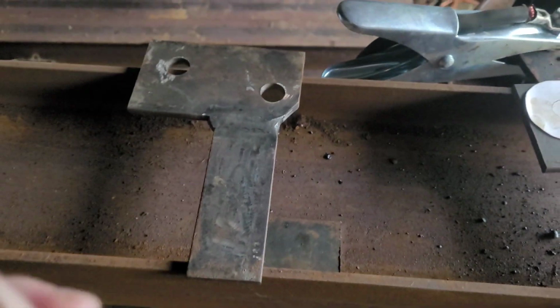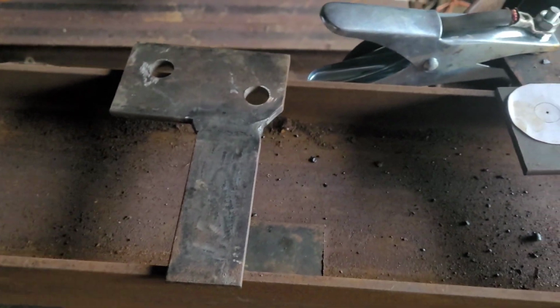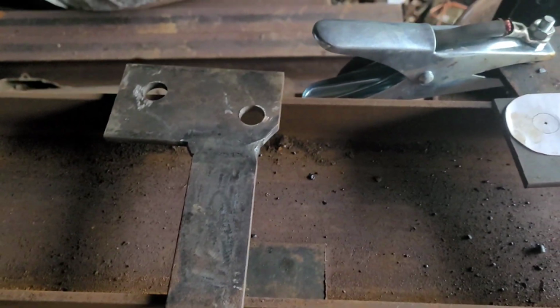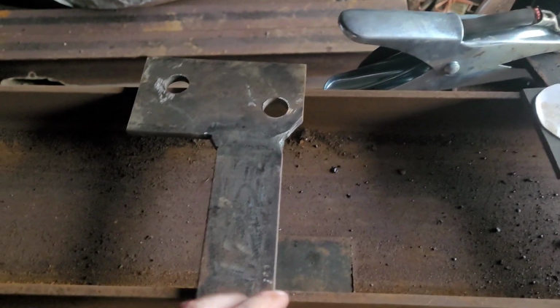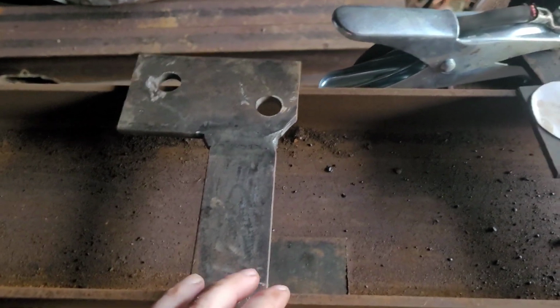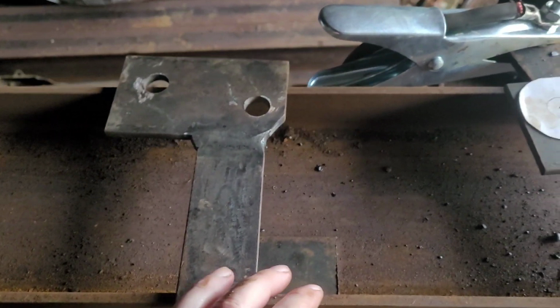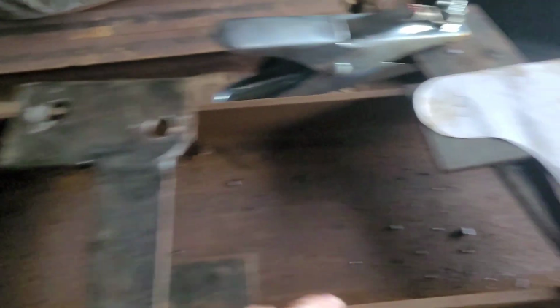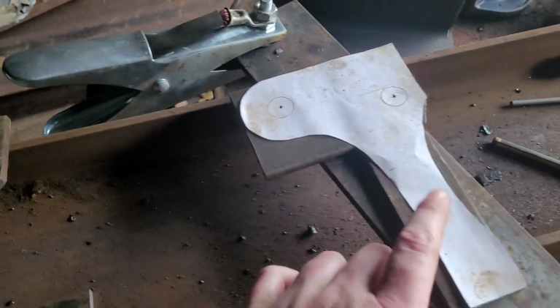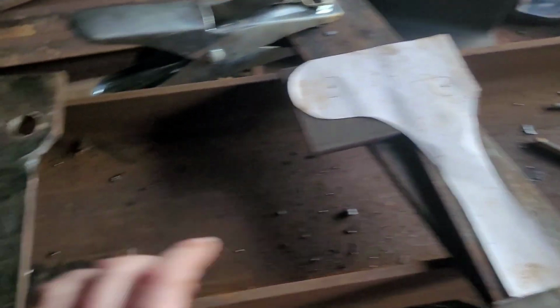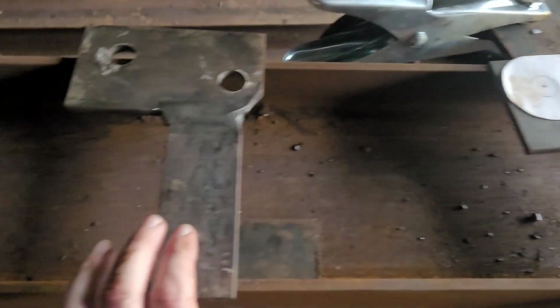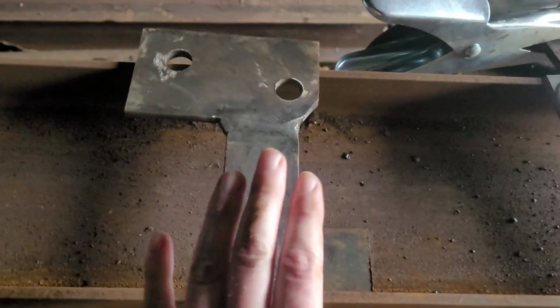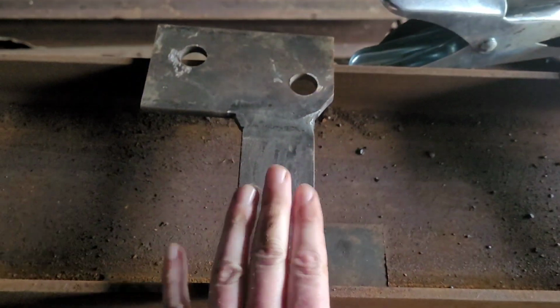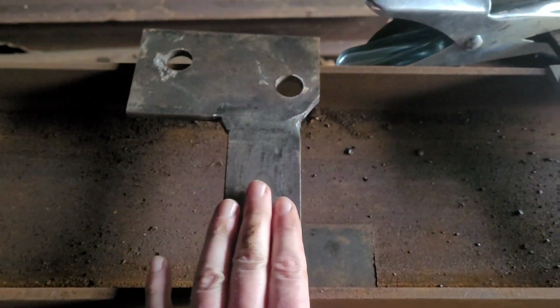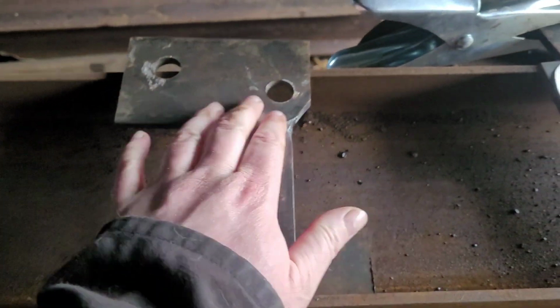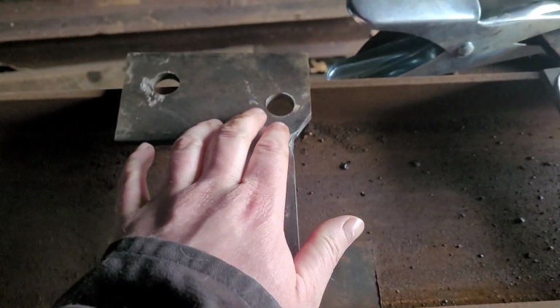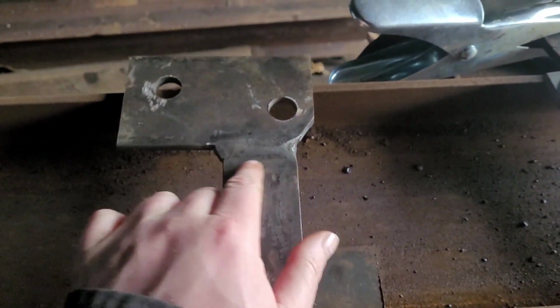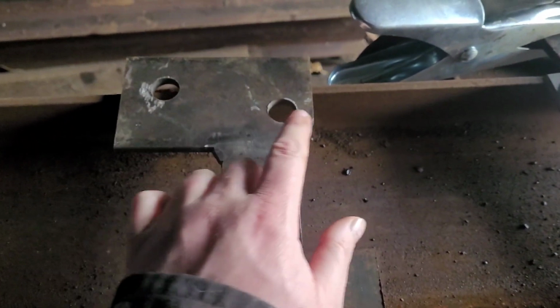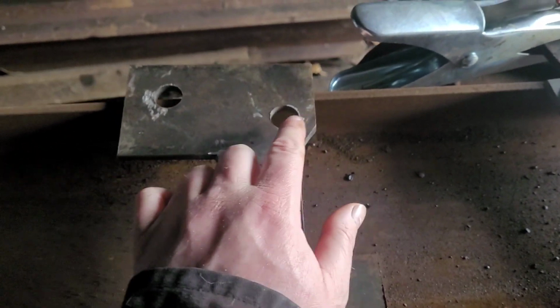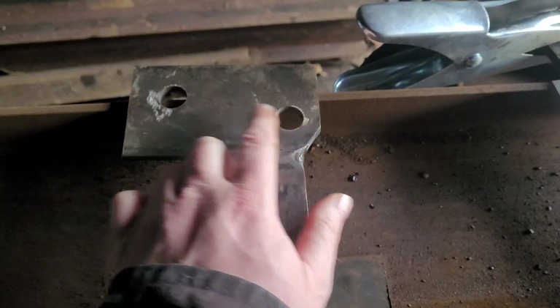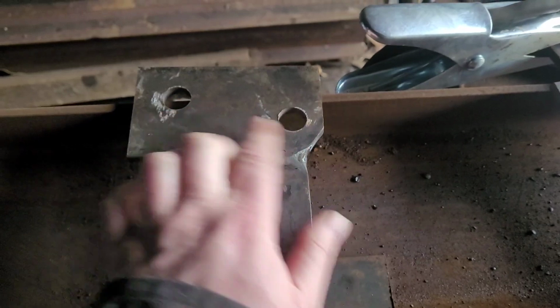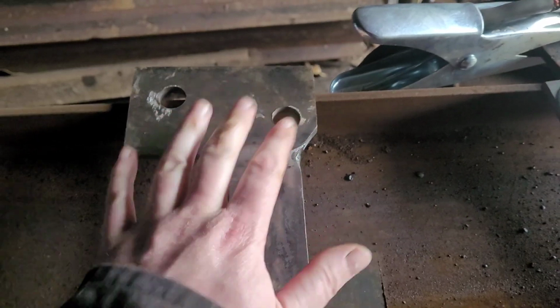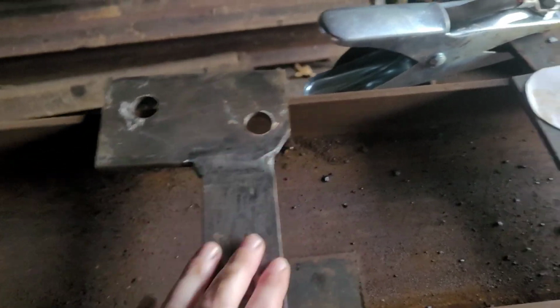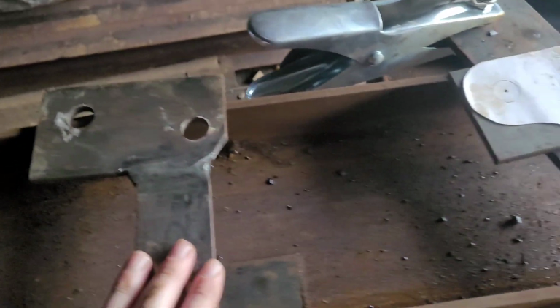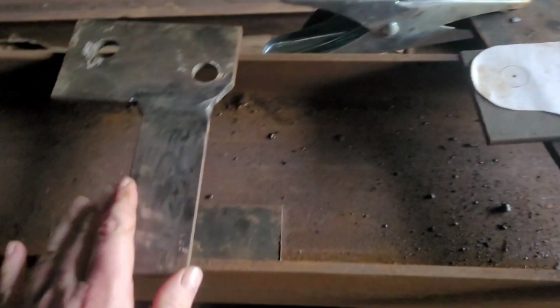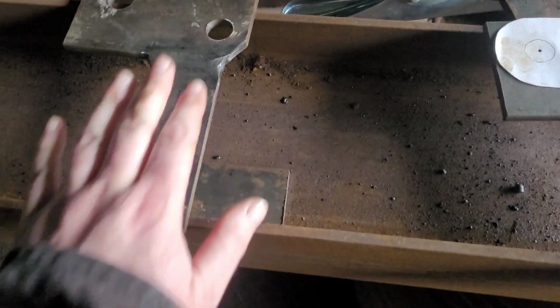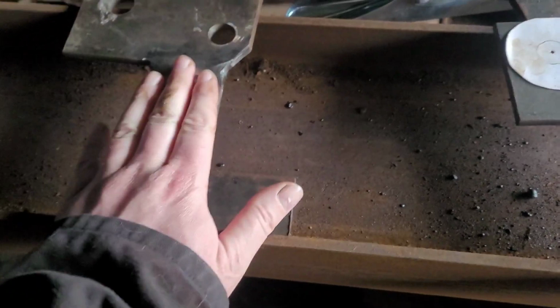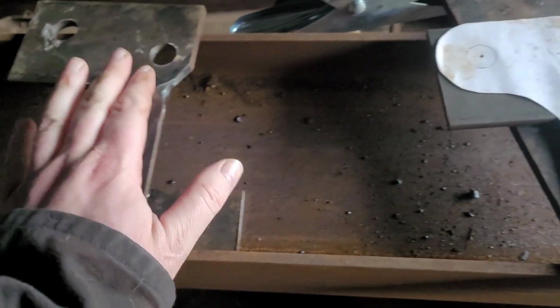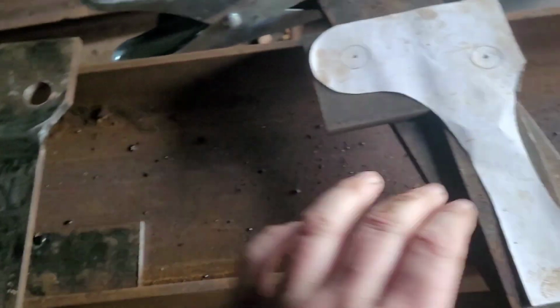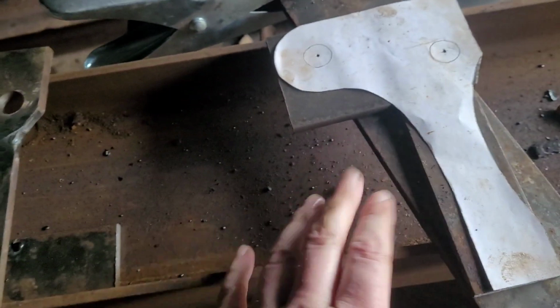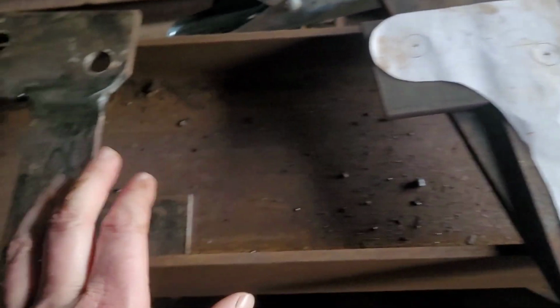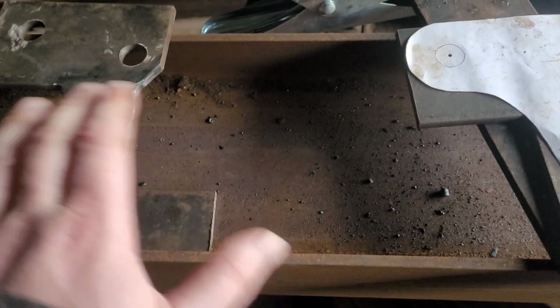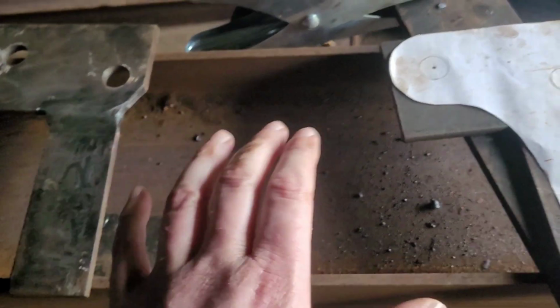So last video I showed how to make that. Since then I've made one, and before welding it I tried it on my tractor — those two holes line up fine. So I welded this on and I'm going to crack on so I can cut both of them together.